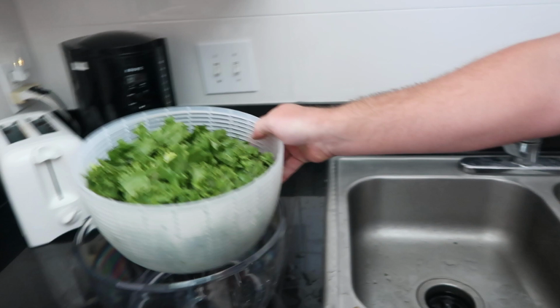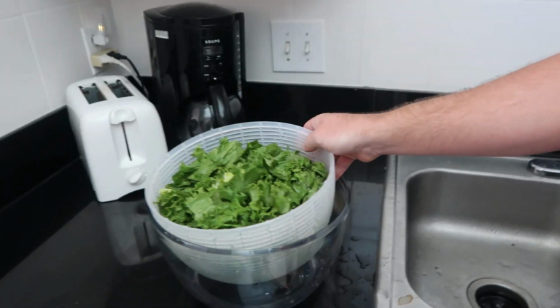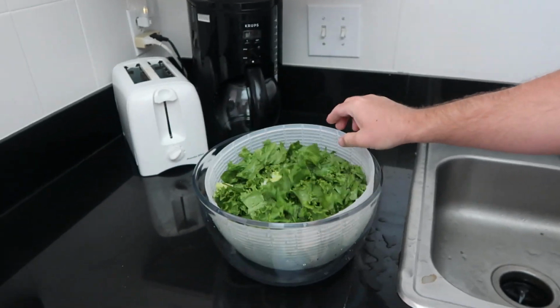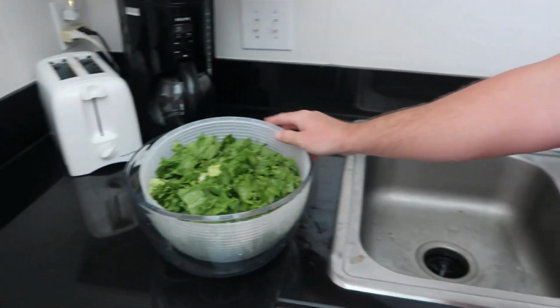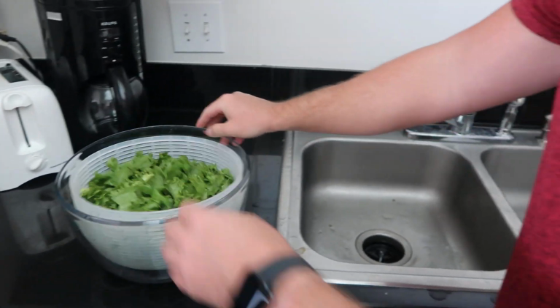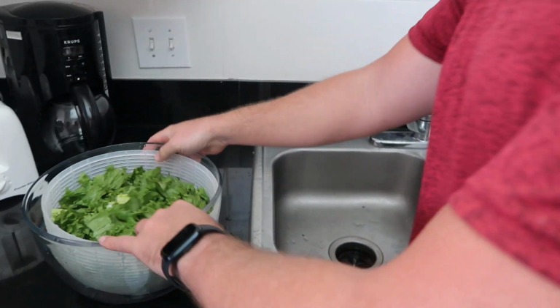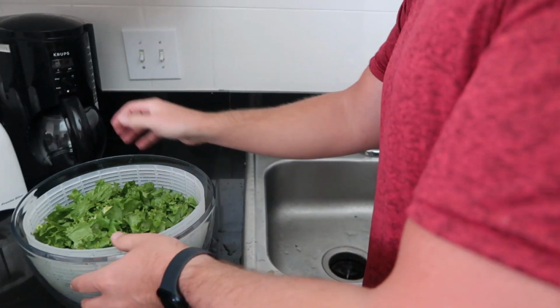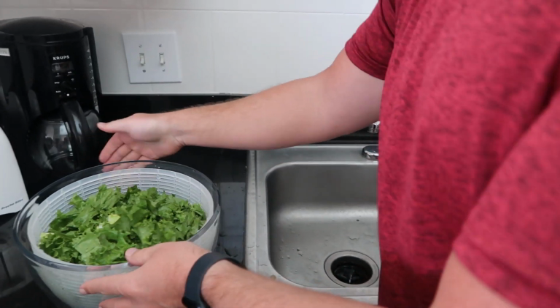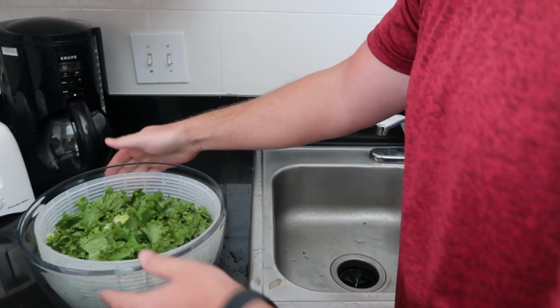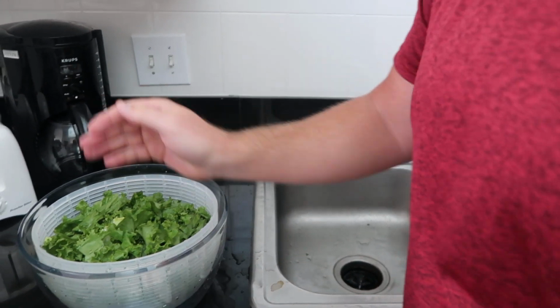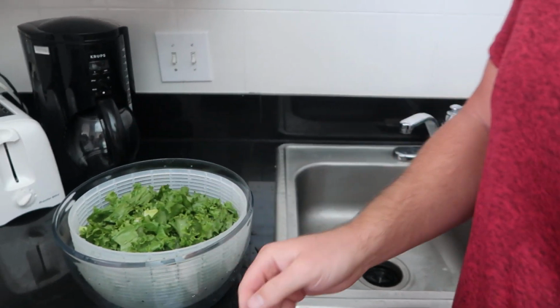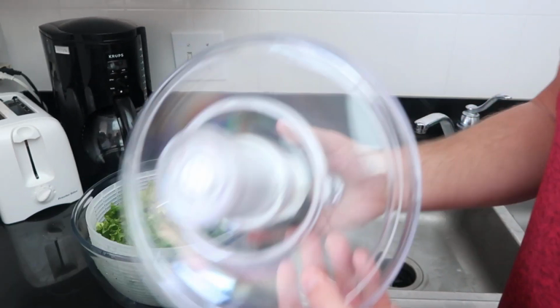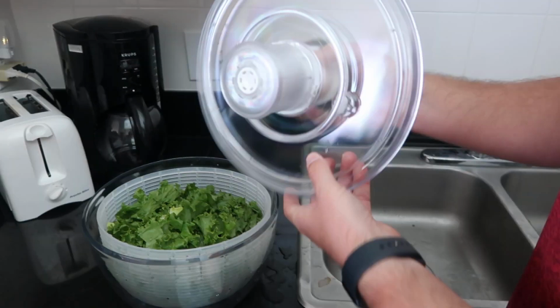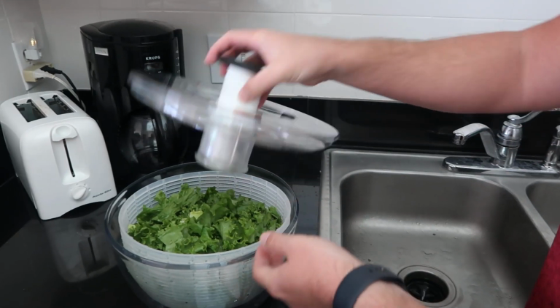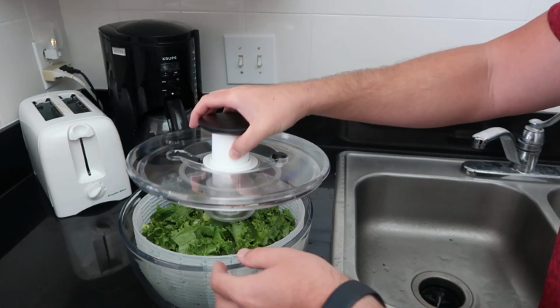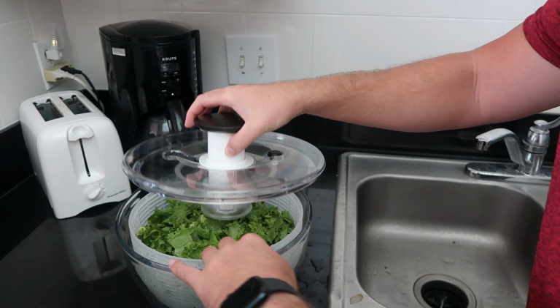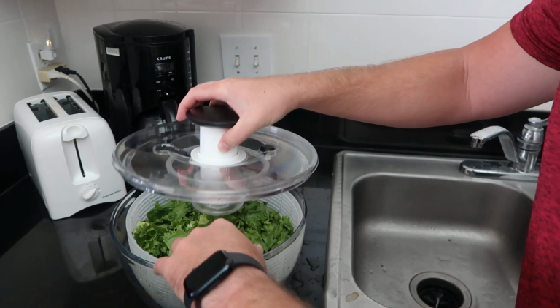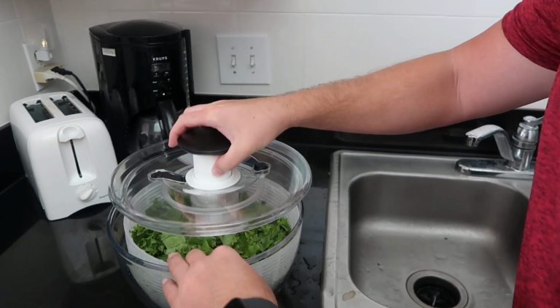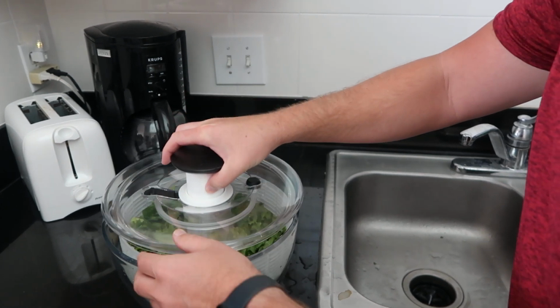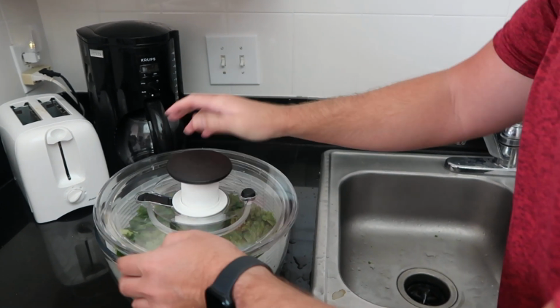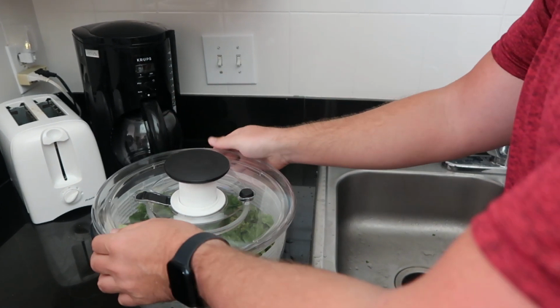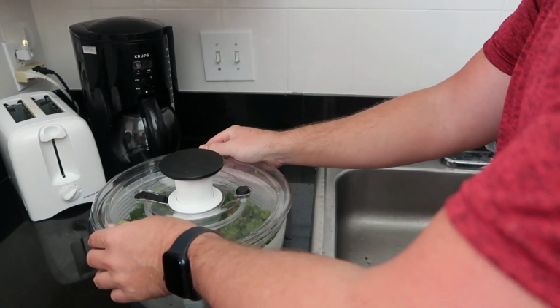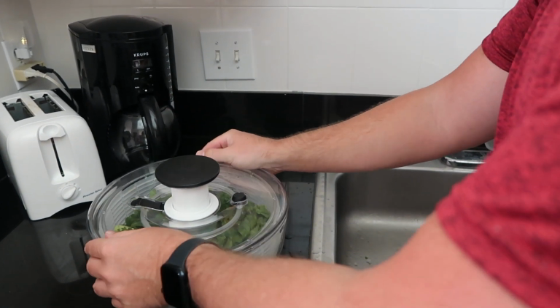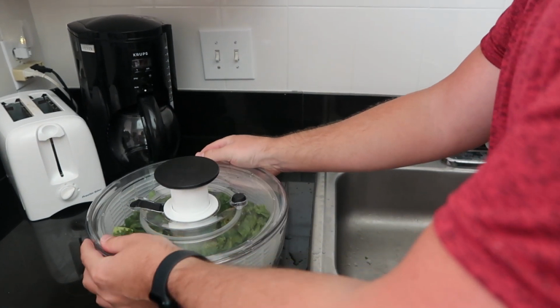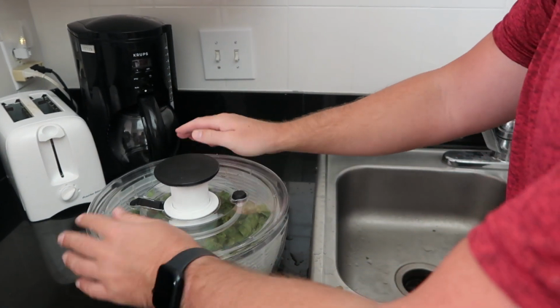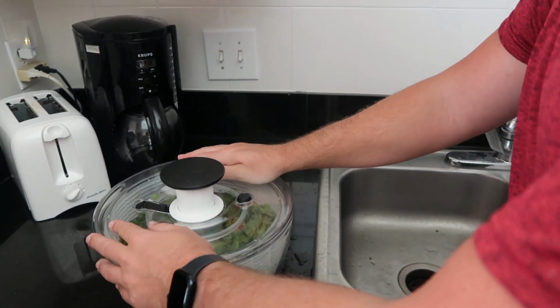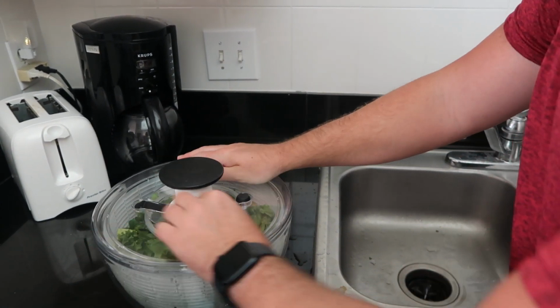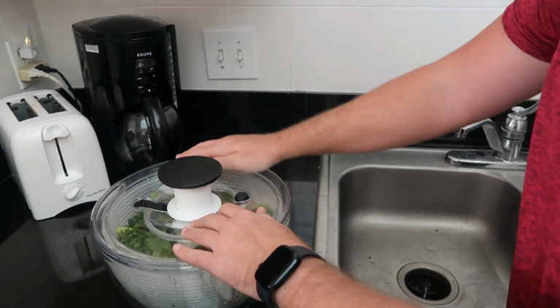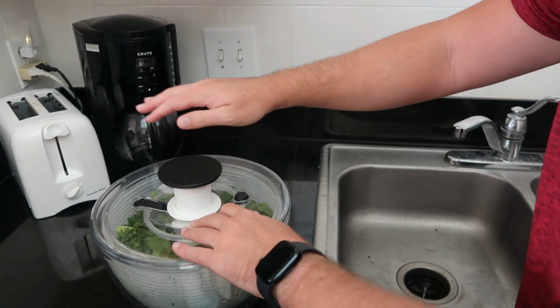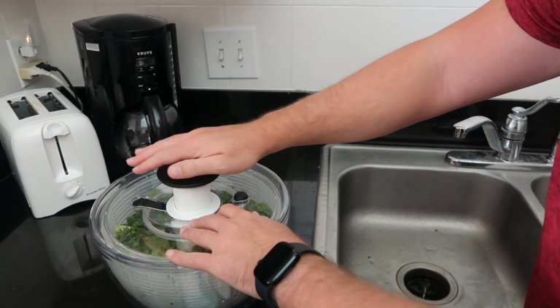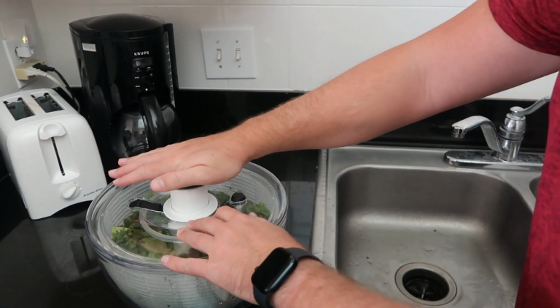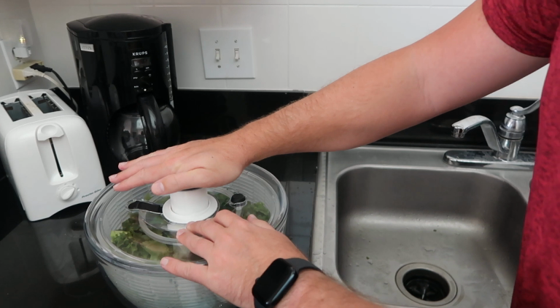So put it inside of this thing. This thing's super sturdy too, which is great. All you do is pop that down, make sure it fits. You push down.